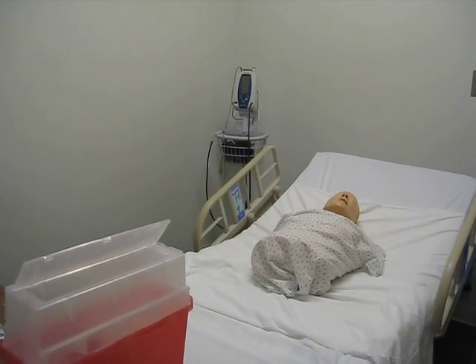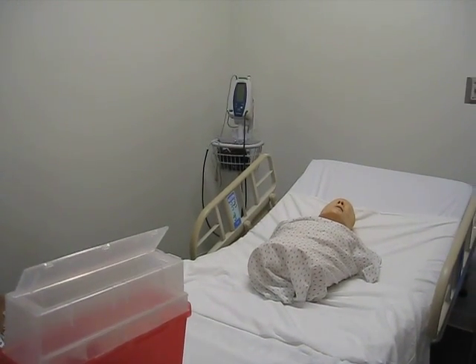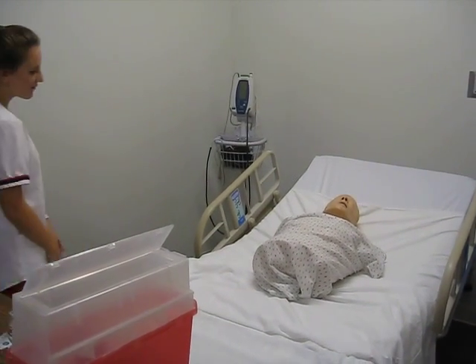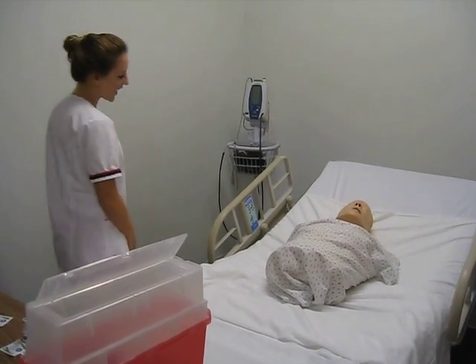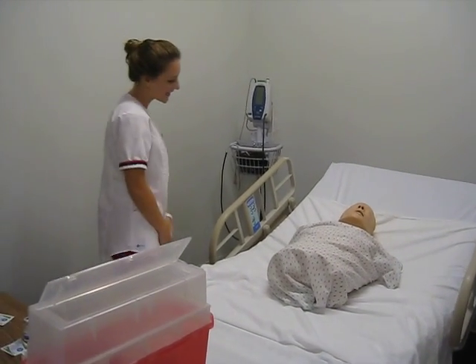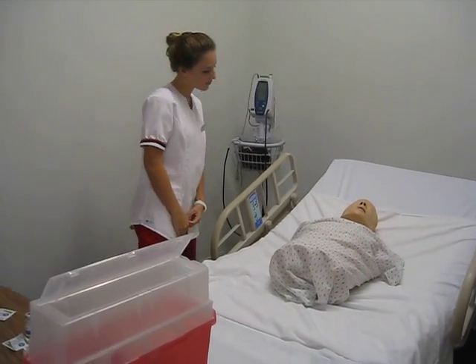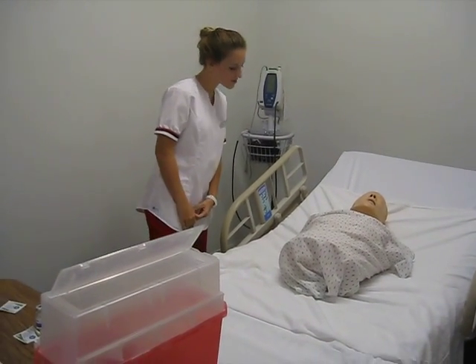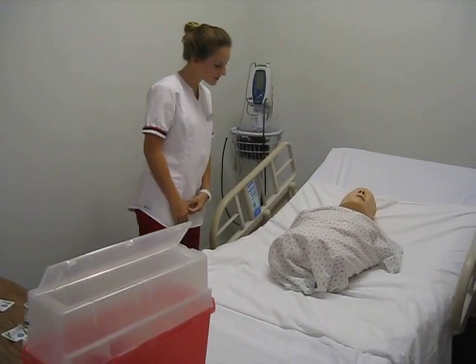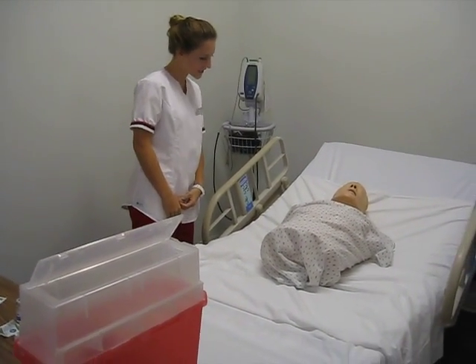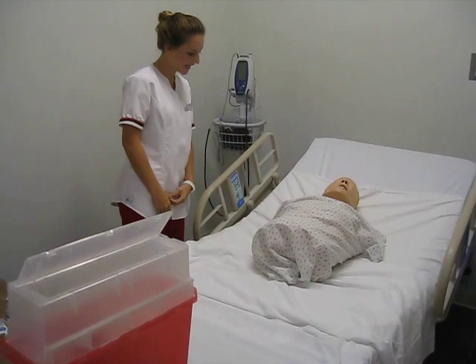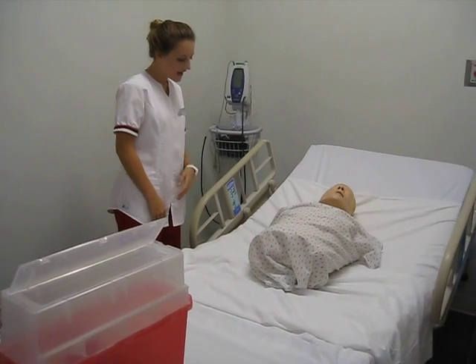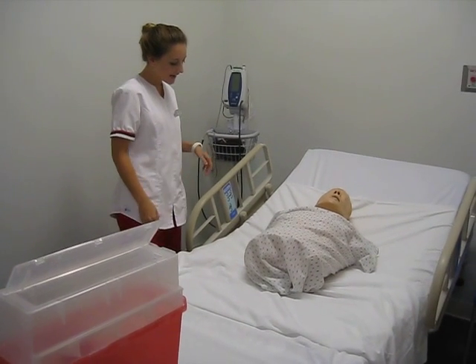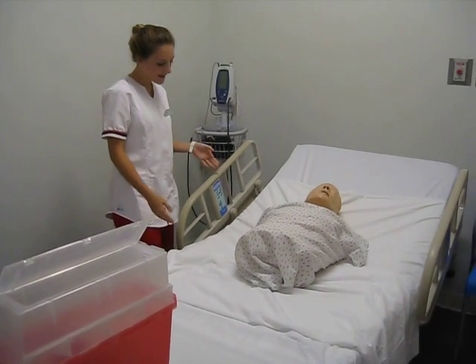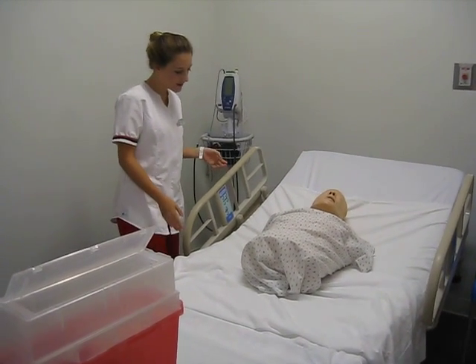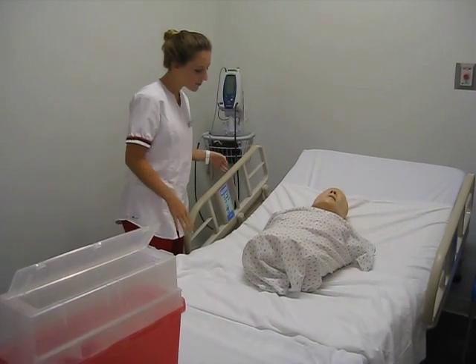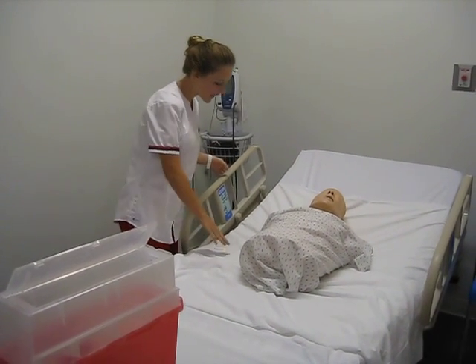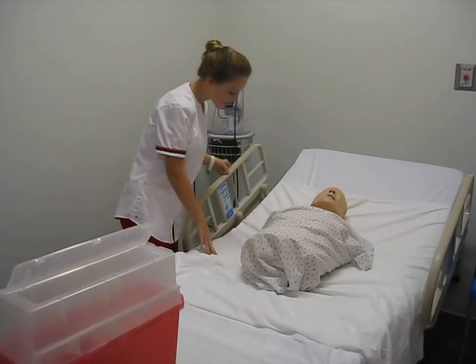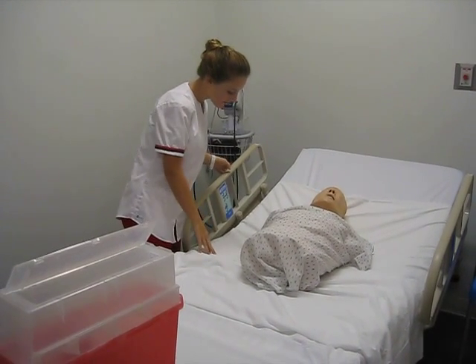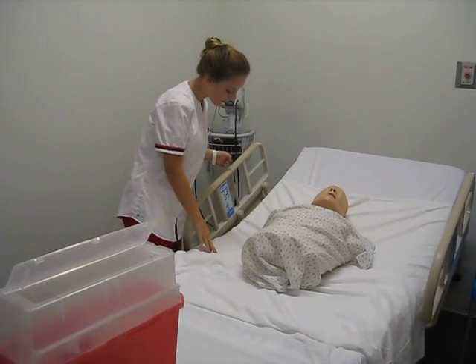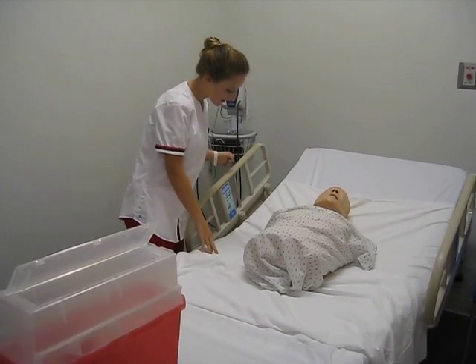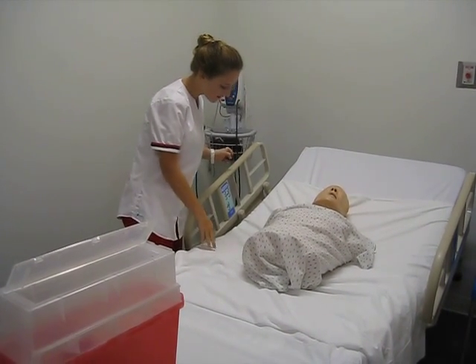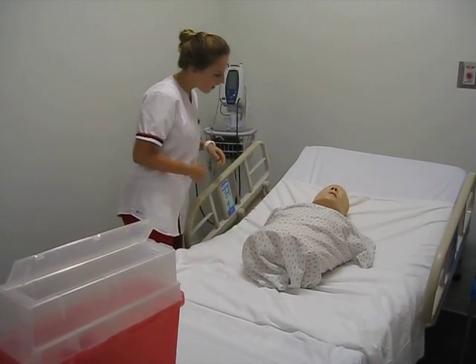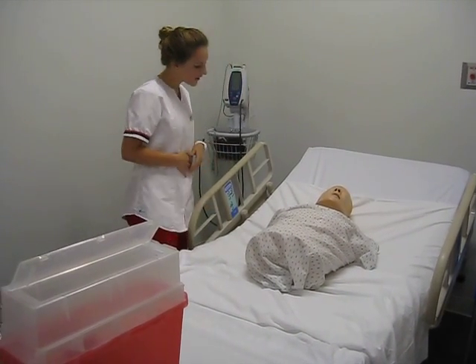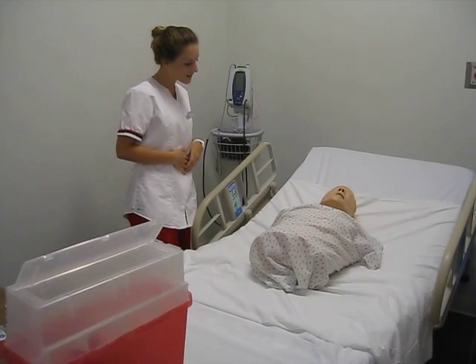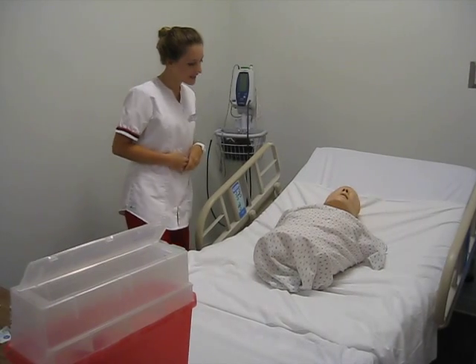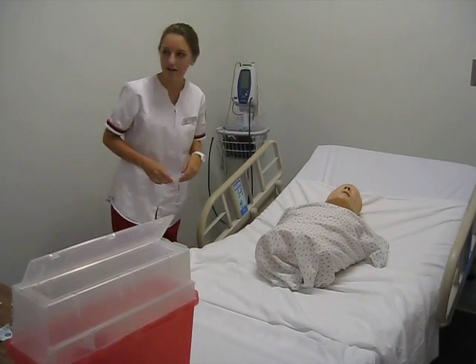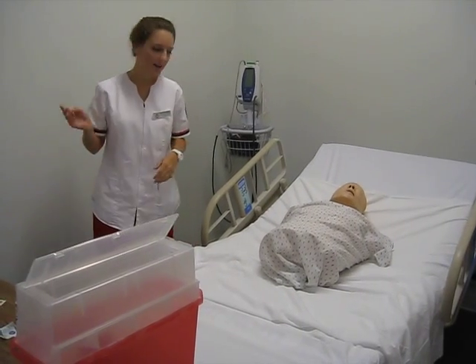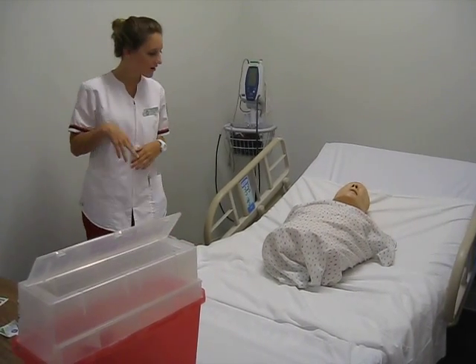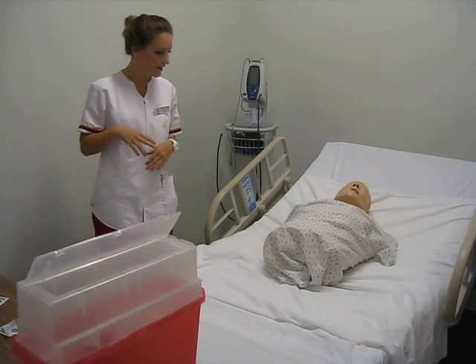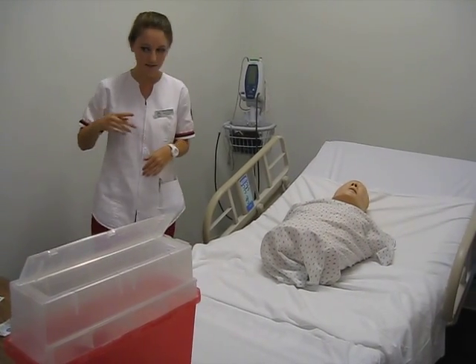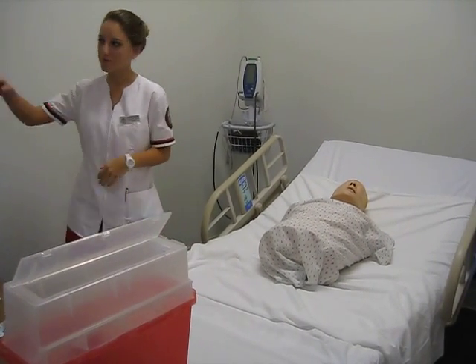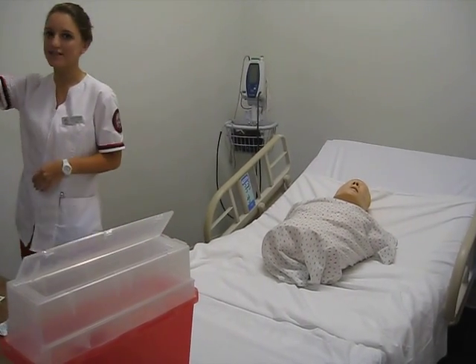Hello, my name is Jamie and I will be your student nurse today. Can I go ahead and have you confirm your name and date of birth for me? Okay, thank you. I'm going to close the curtain to ensure our privacy.